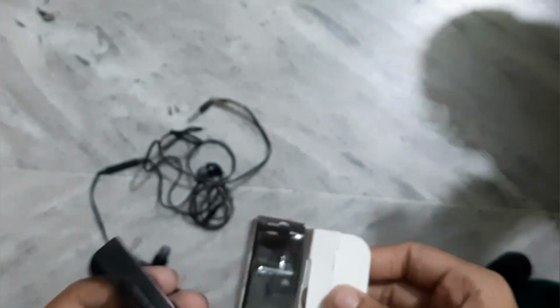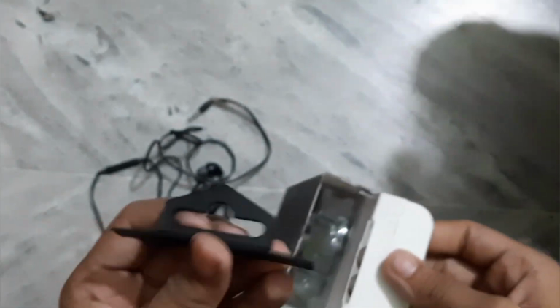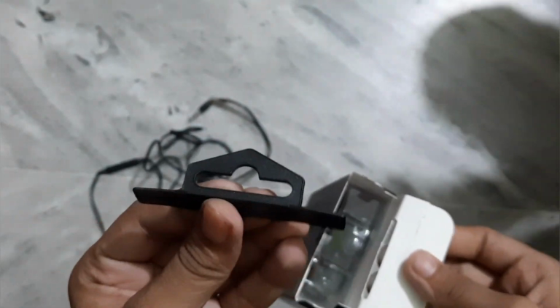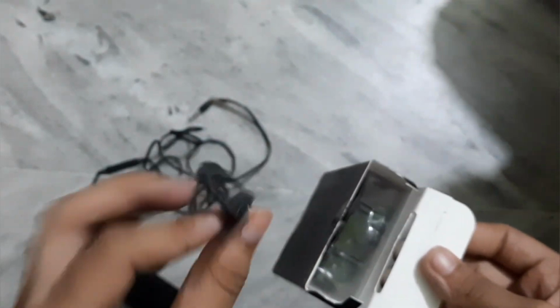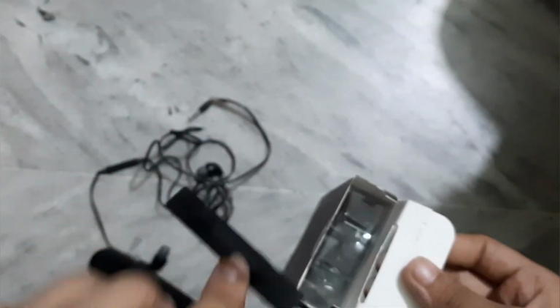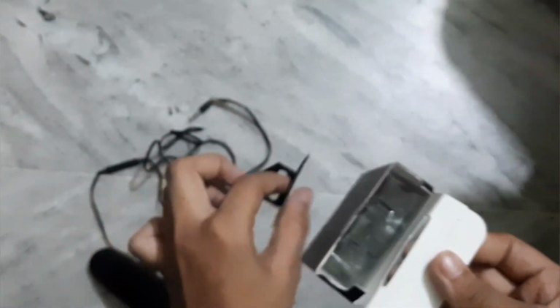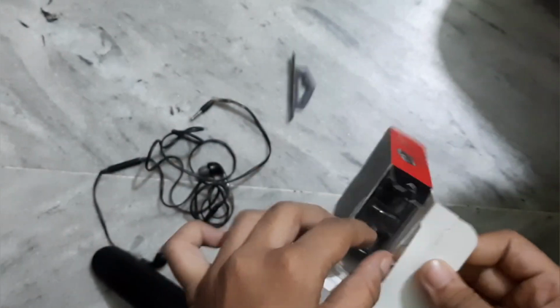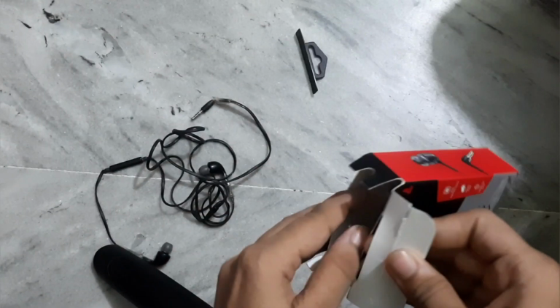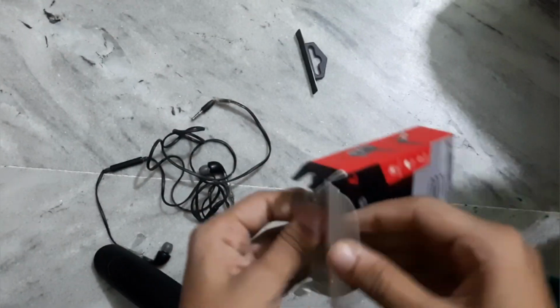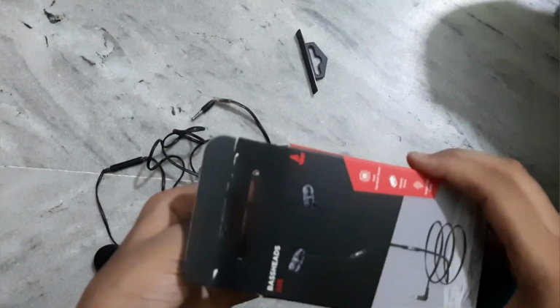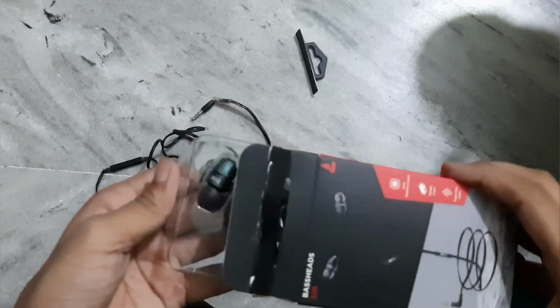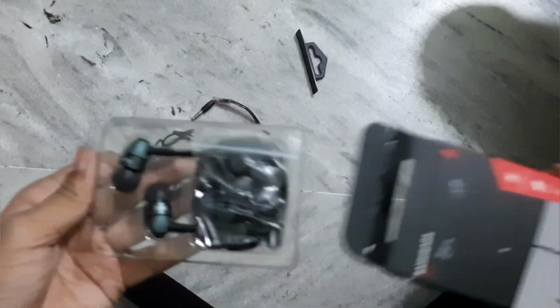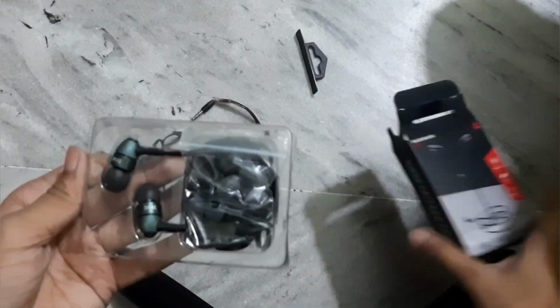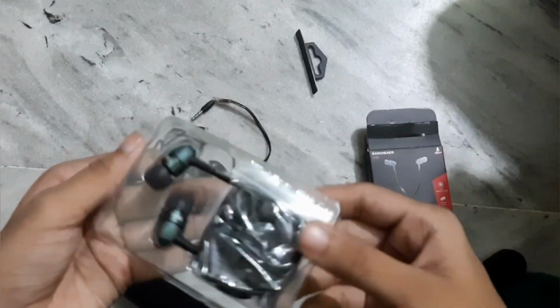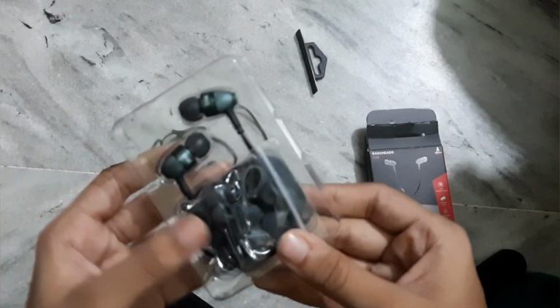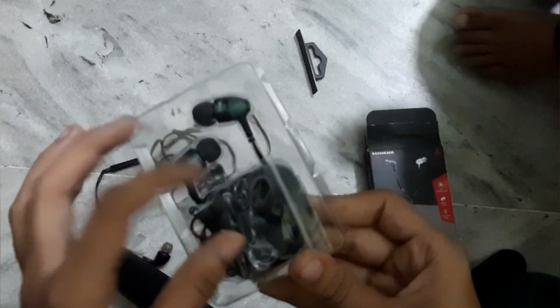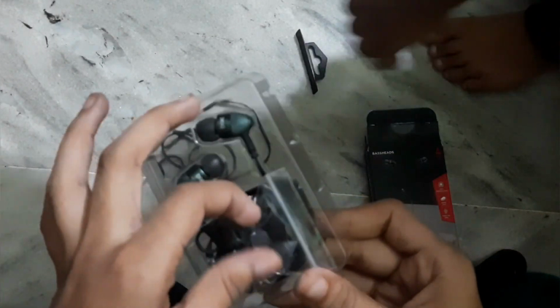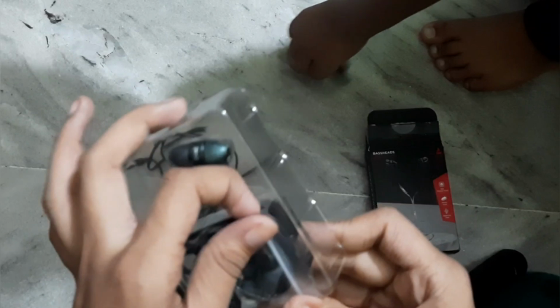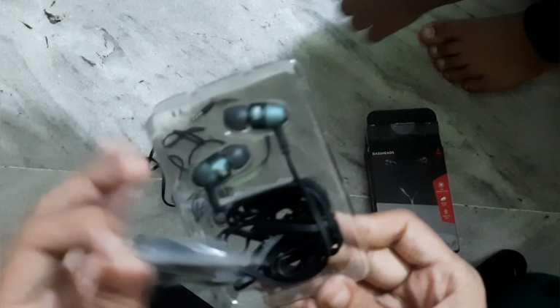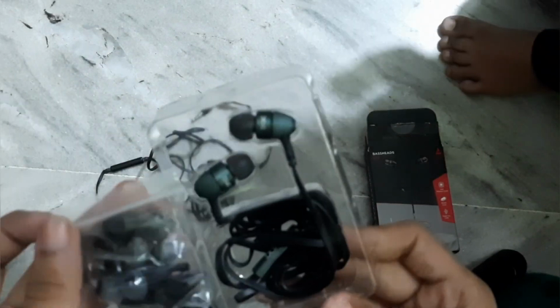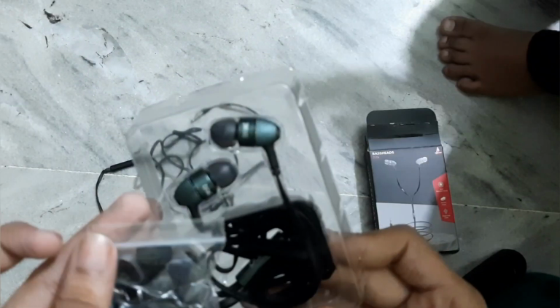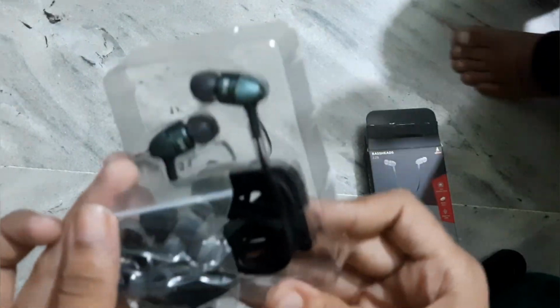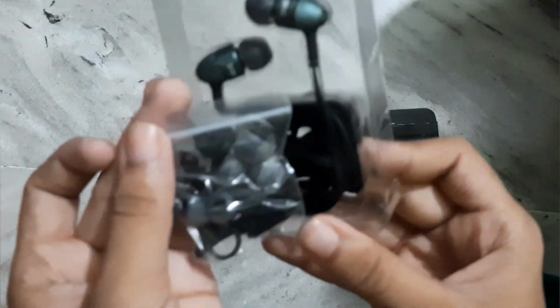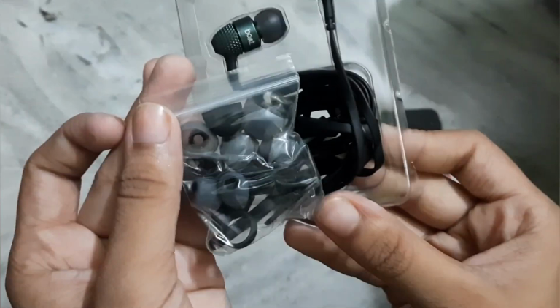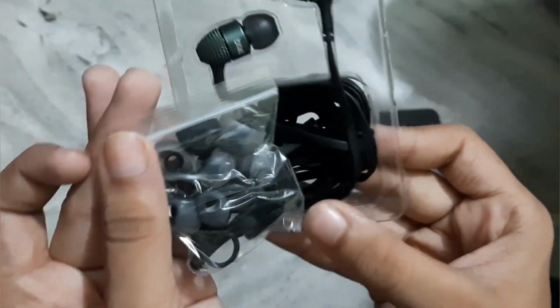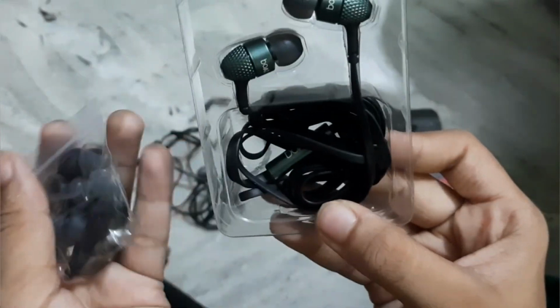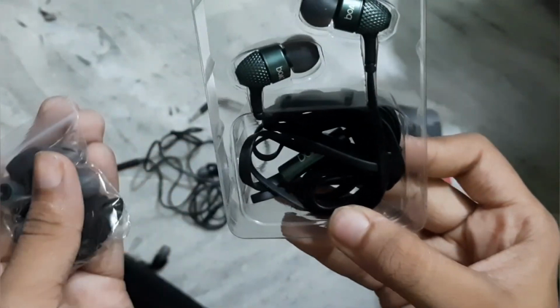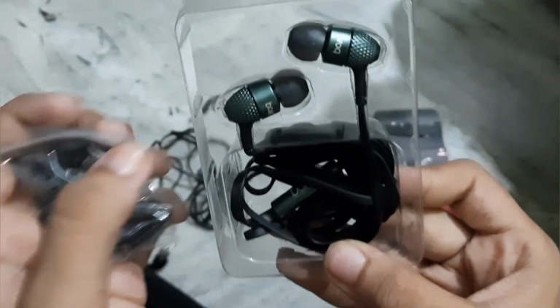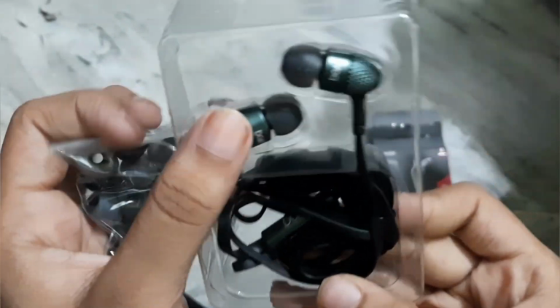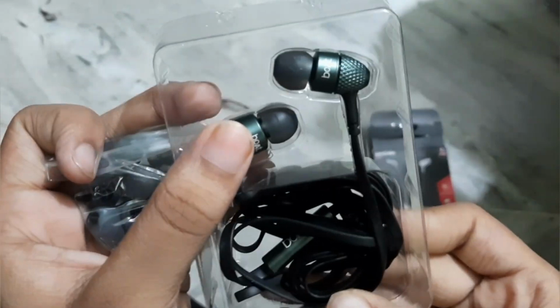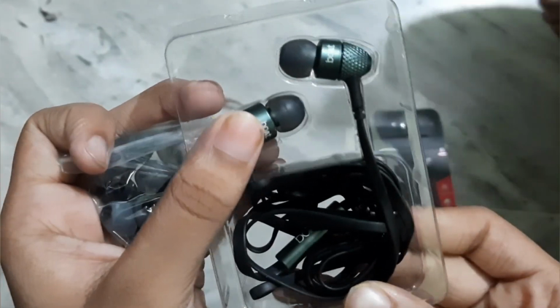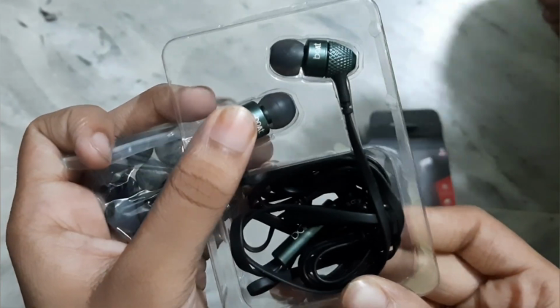Let's open it — this one has been removed. Wow! Wow, how beautiful!